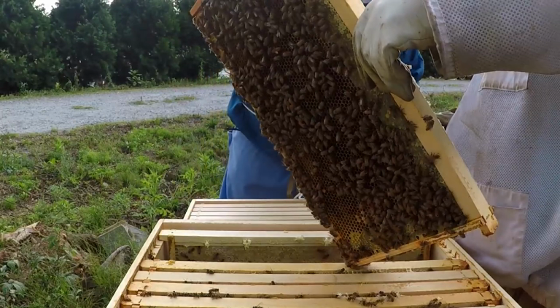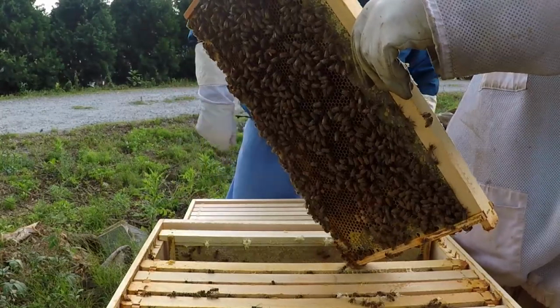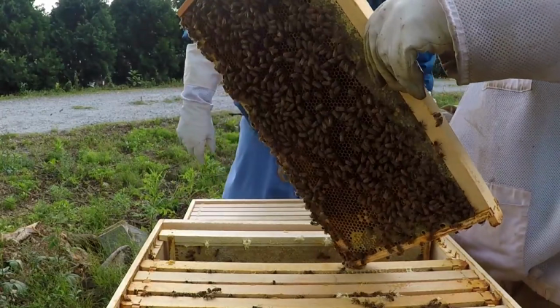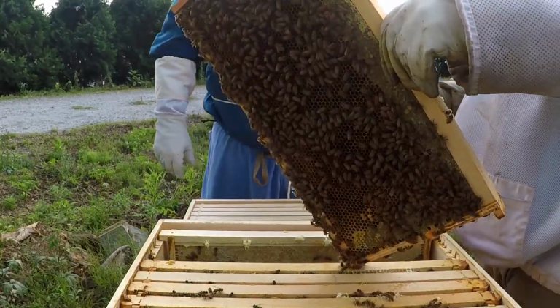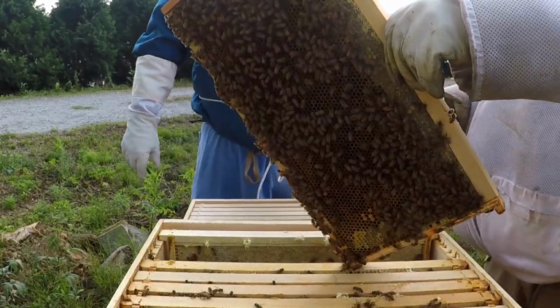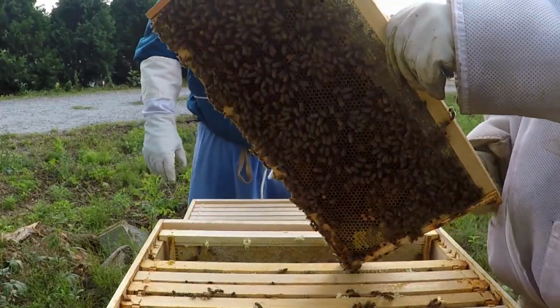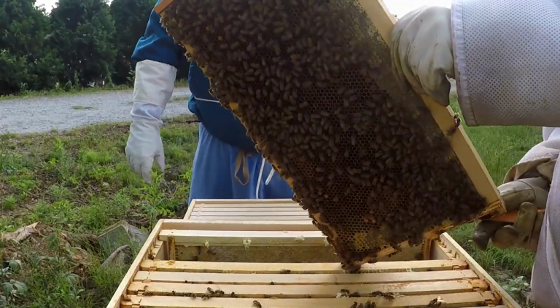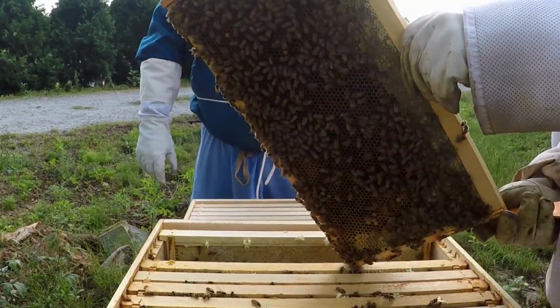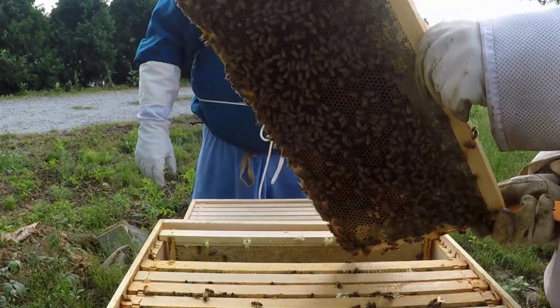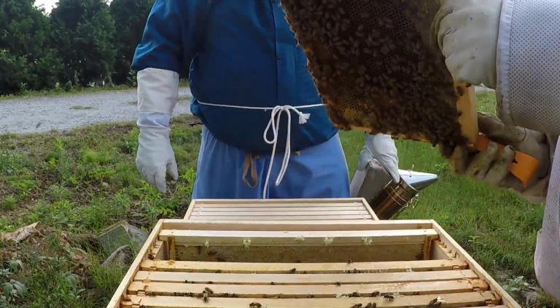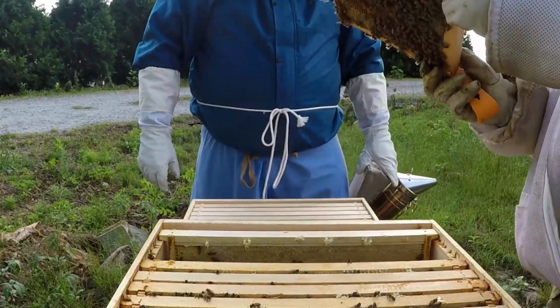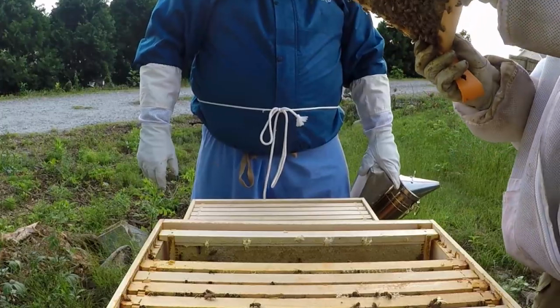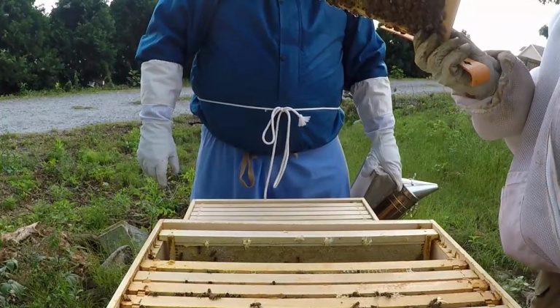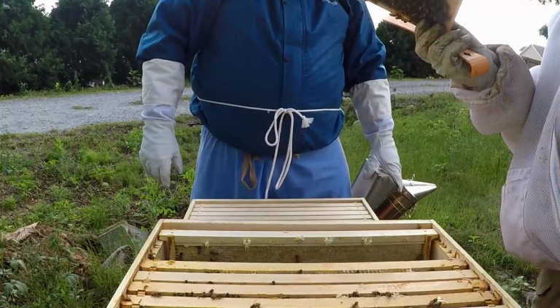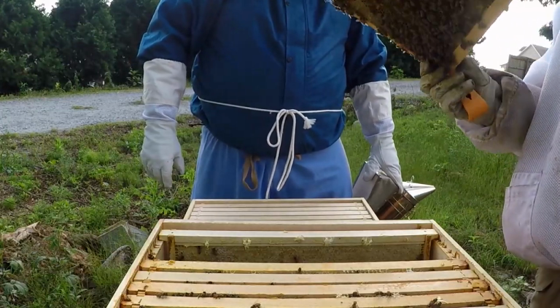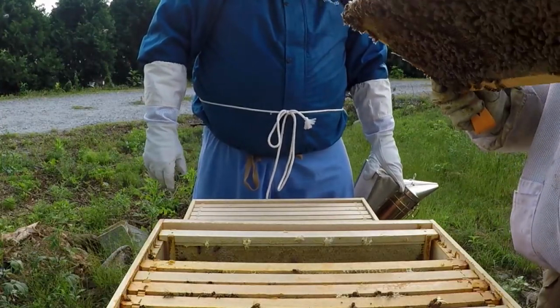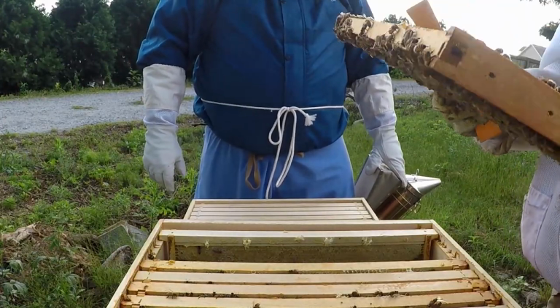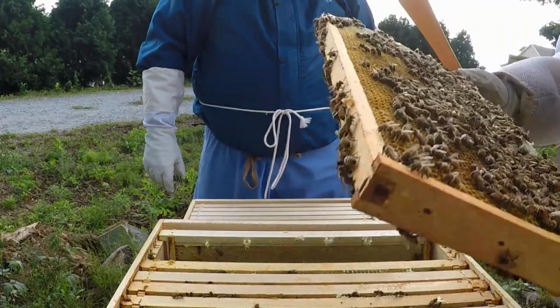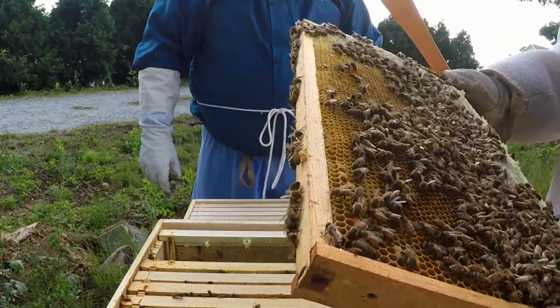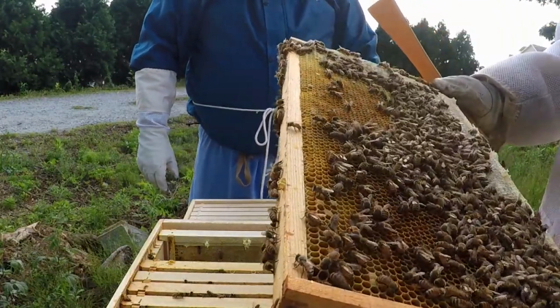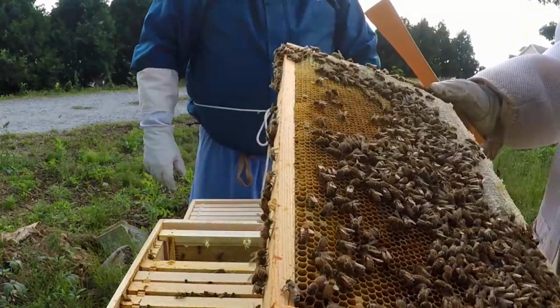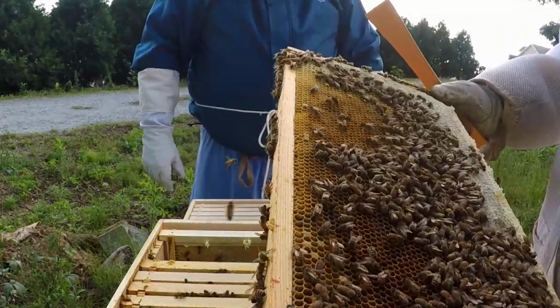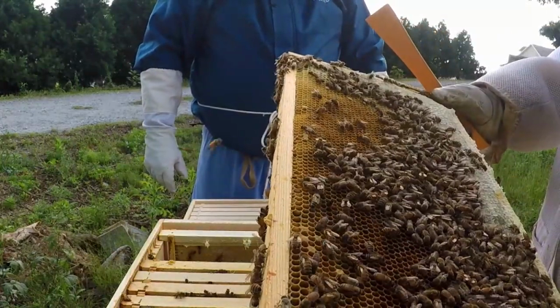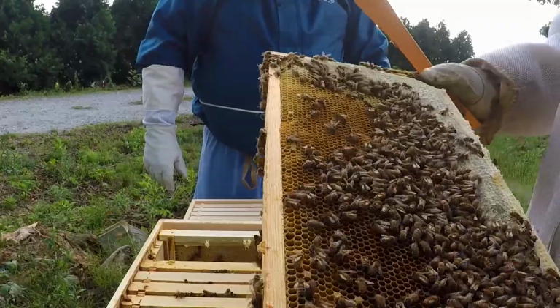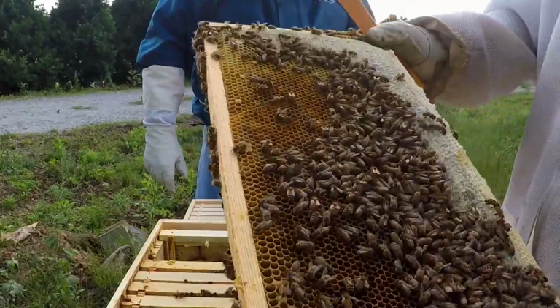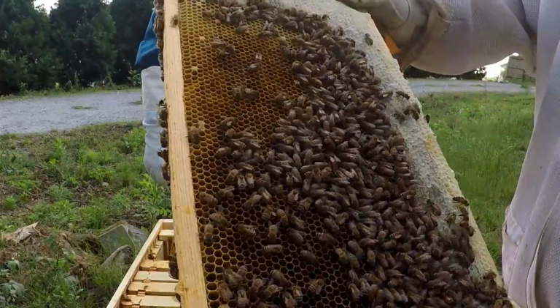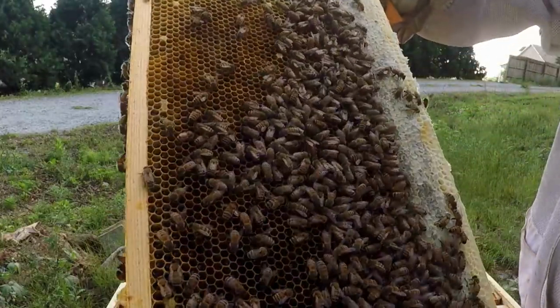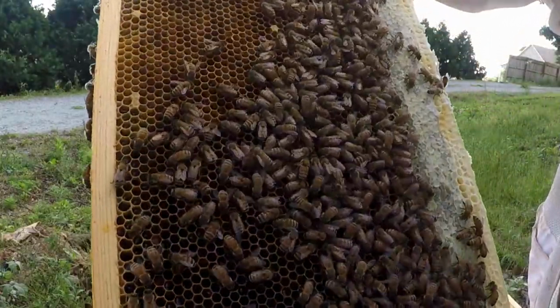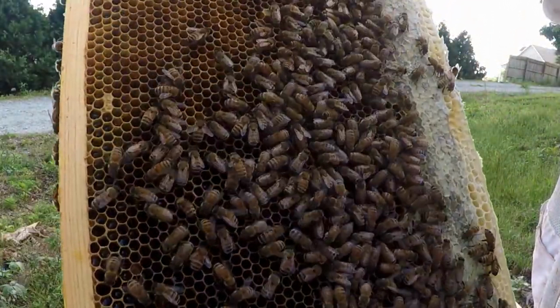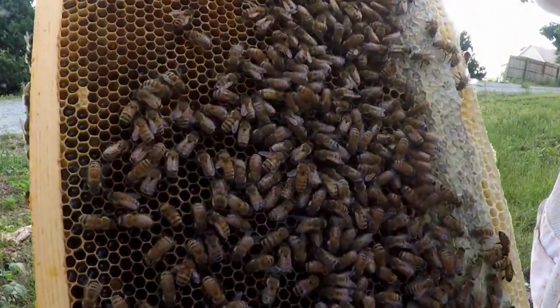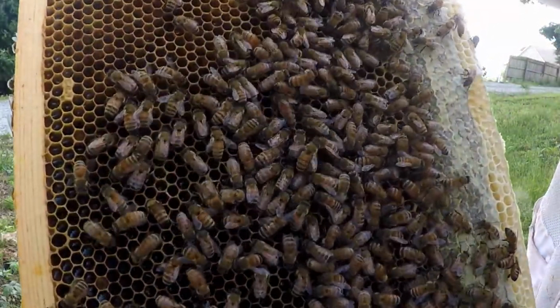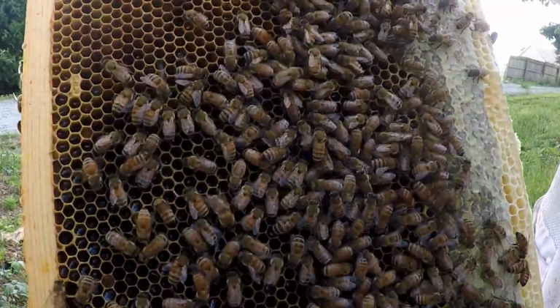He spotted the queen right away — as soon as I opened it up. Sure enough he saw her before I did. There she is right in the center of the frame.